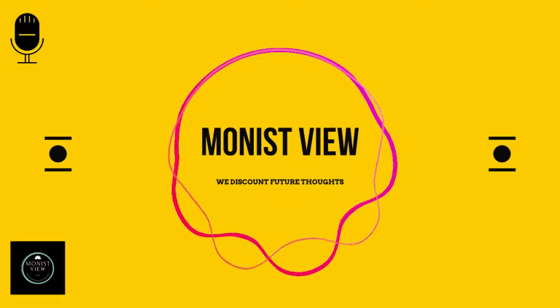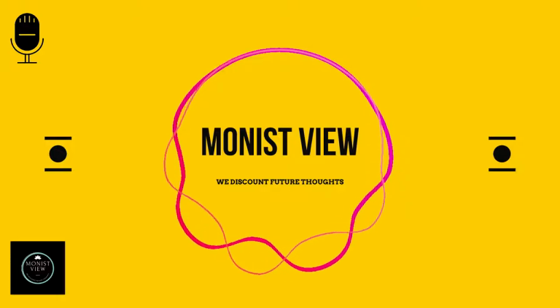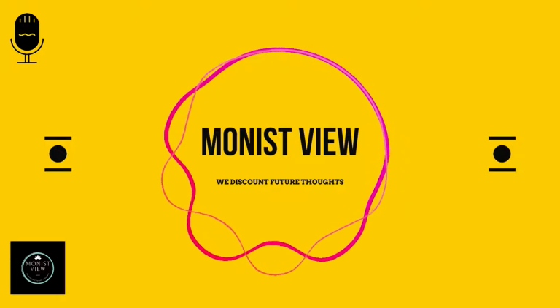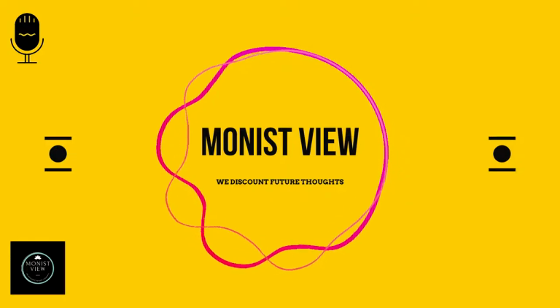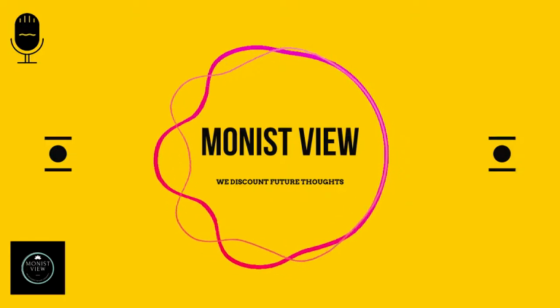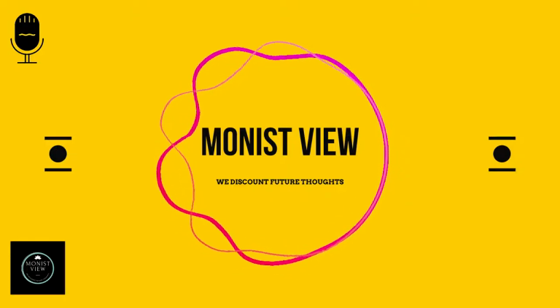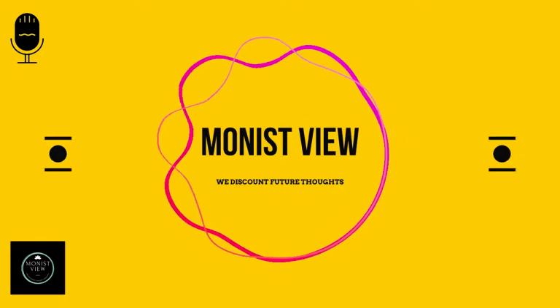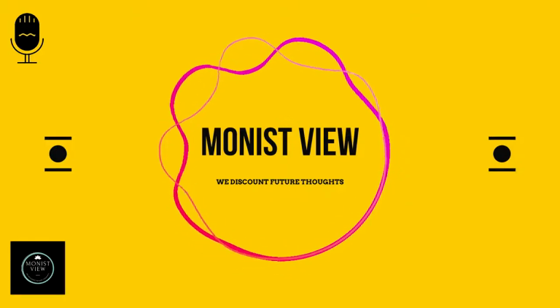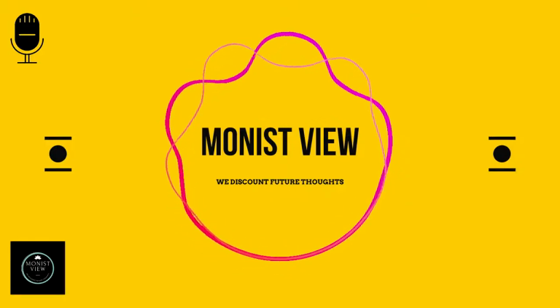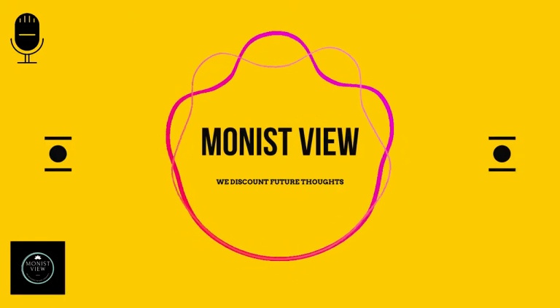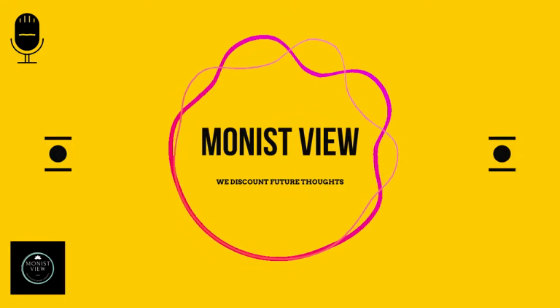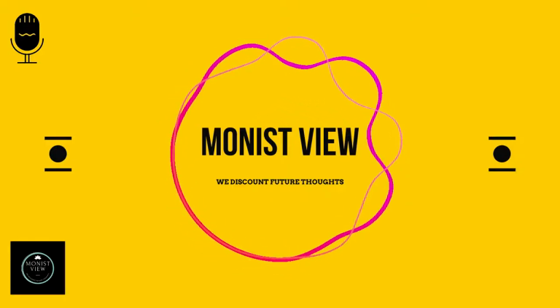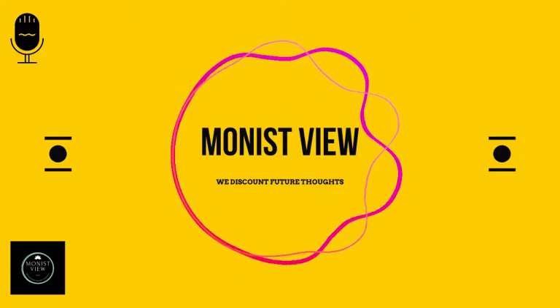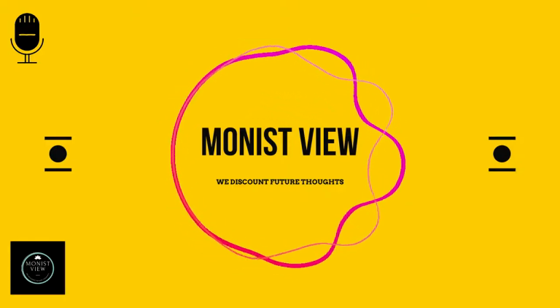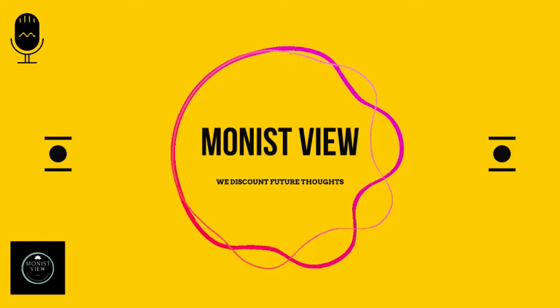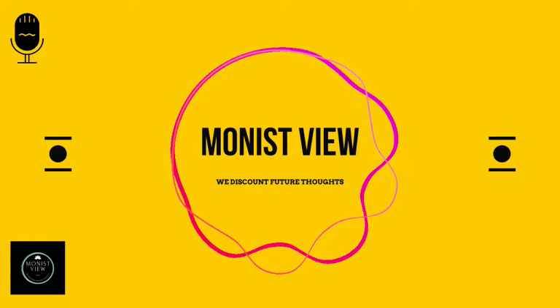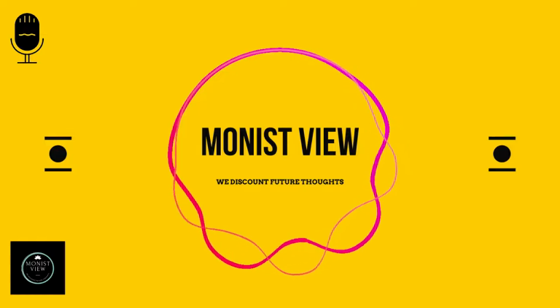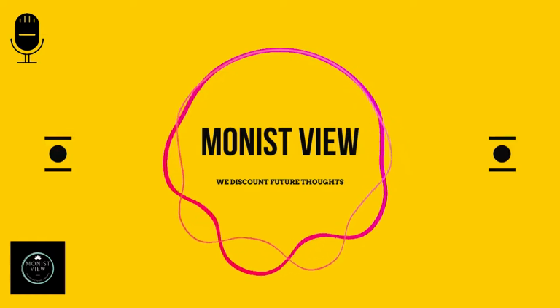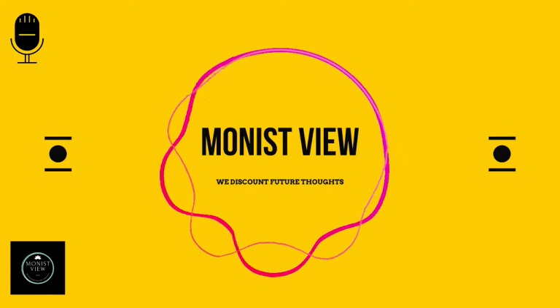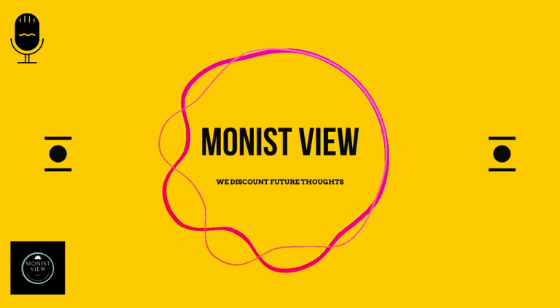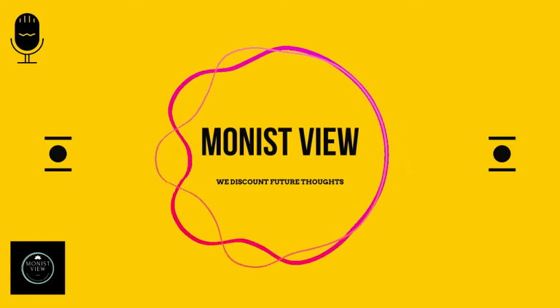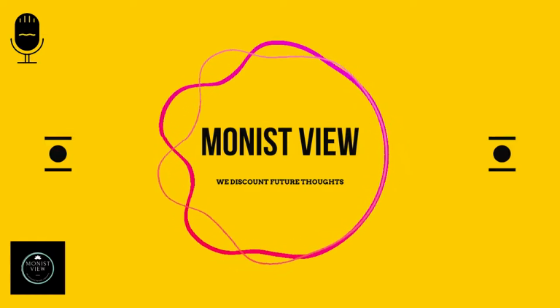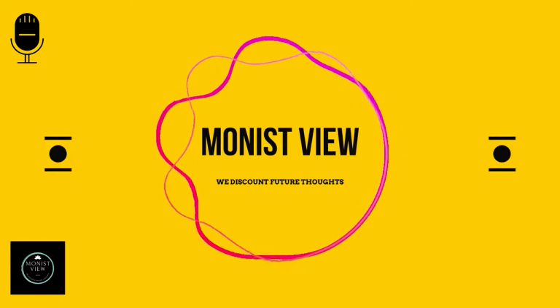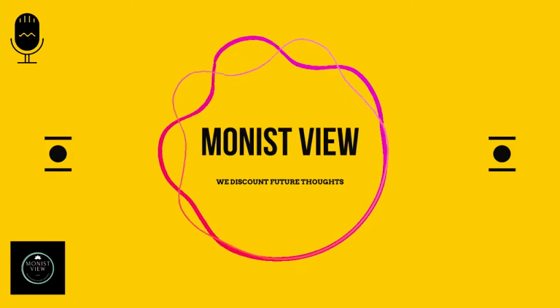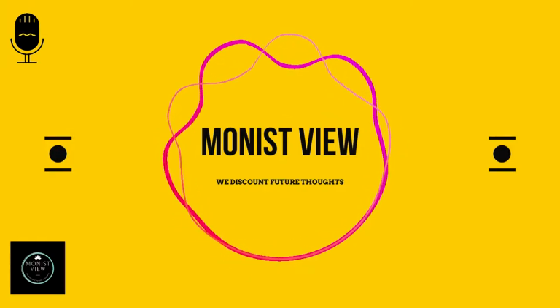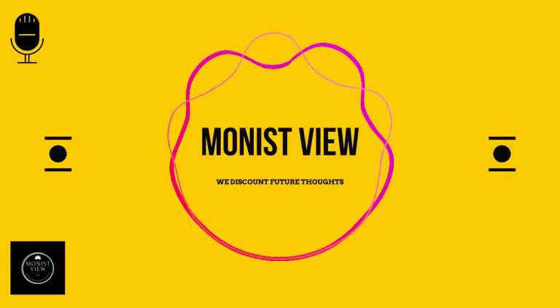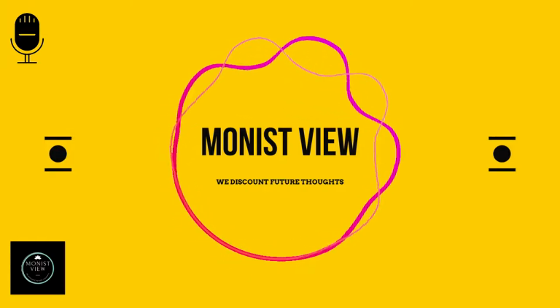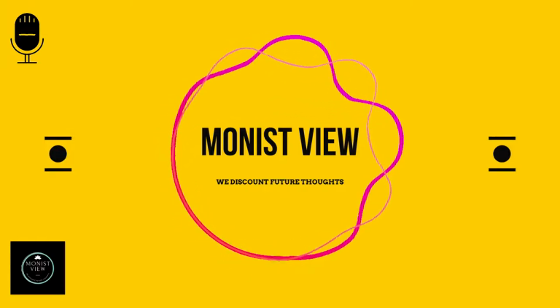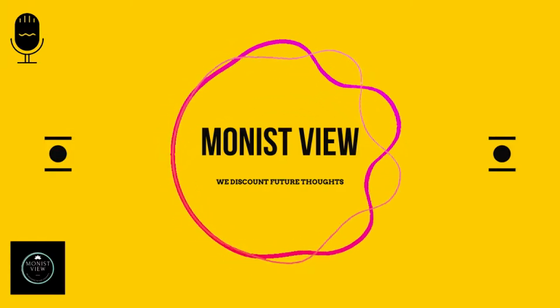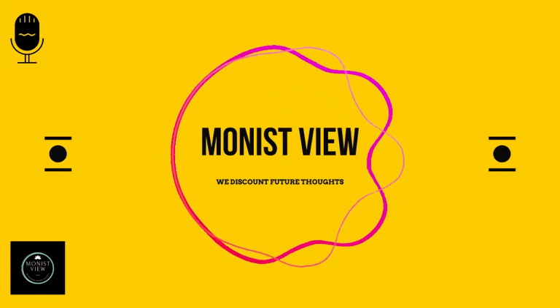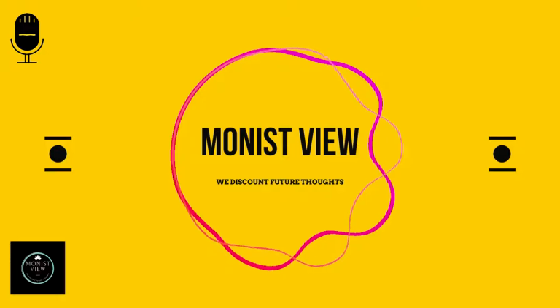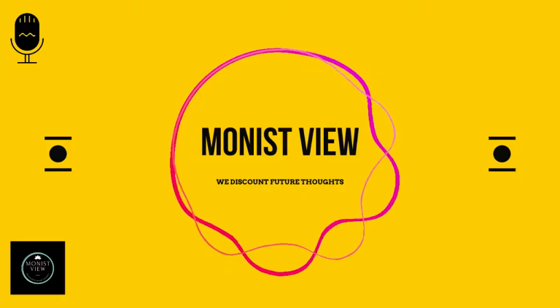Thank you for joining us. This is Shubham from Monestews signing off. If you want to read the full article about BDI, the link is provided in the description.